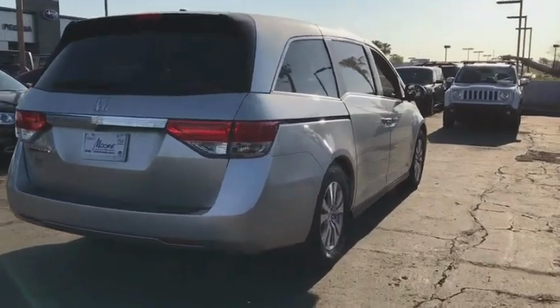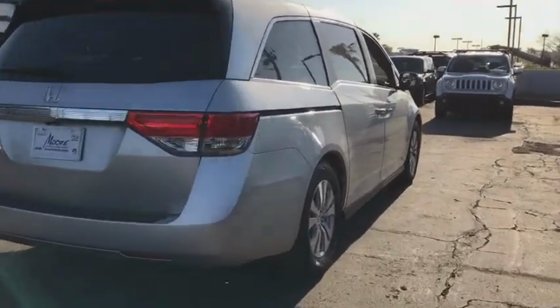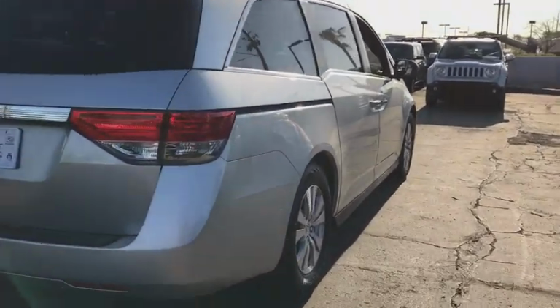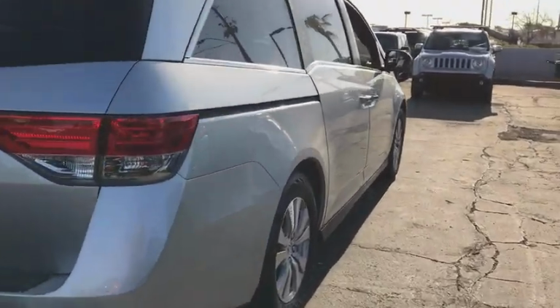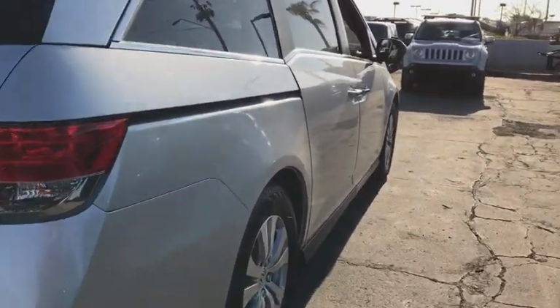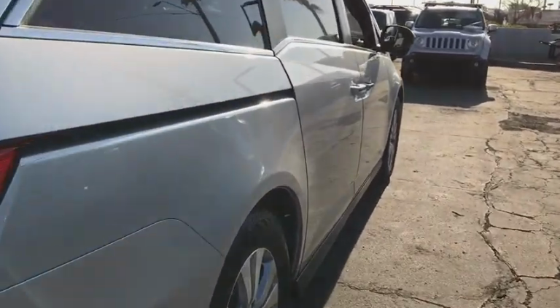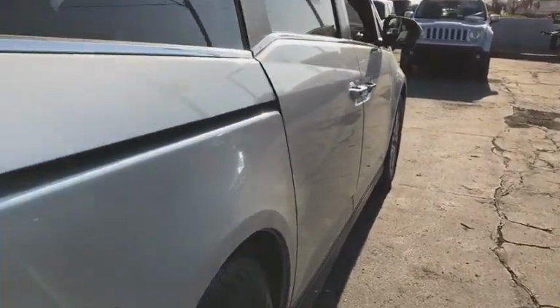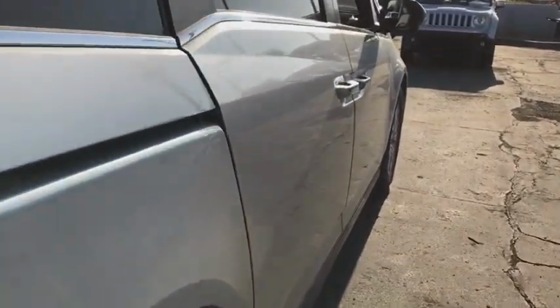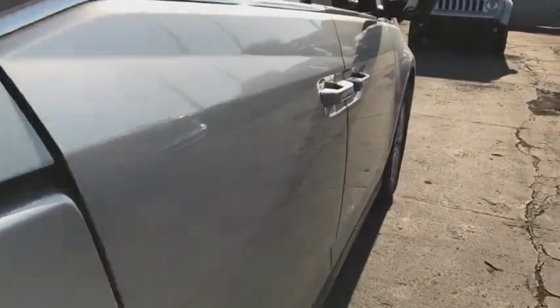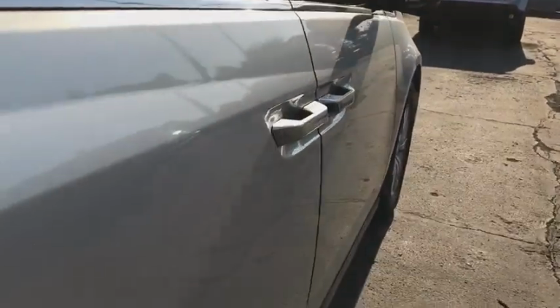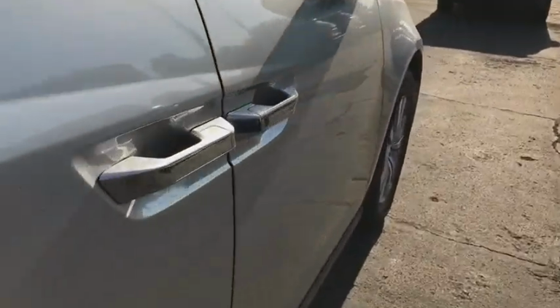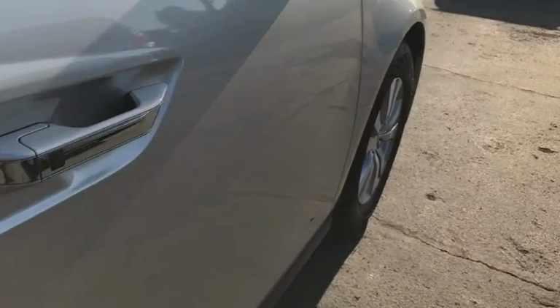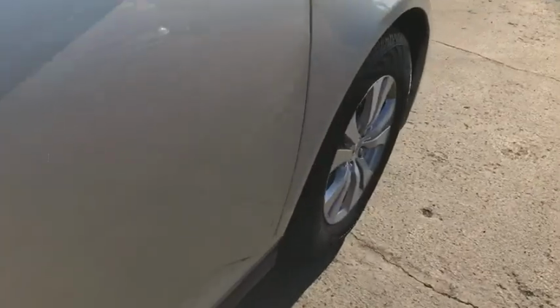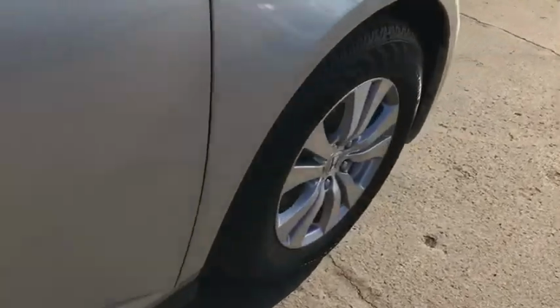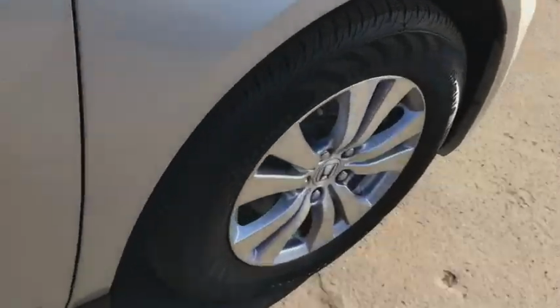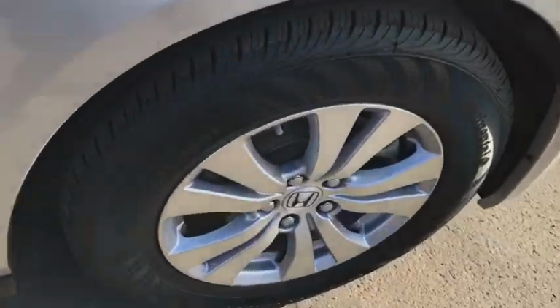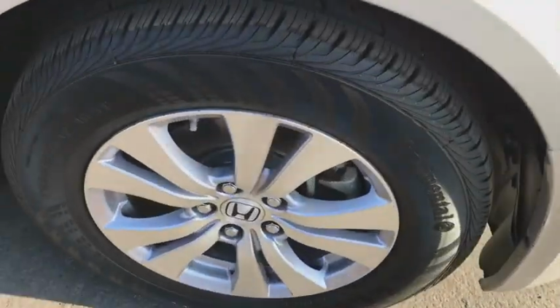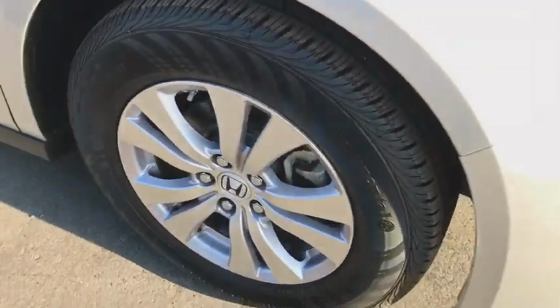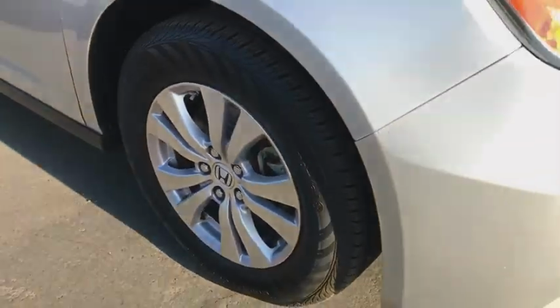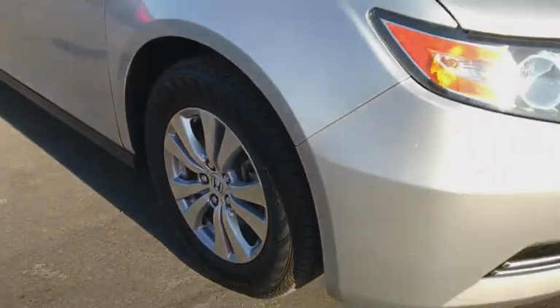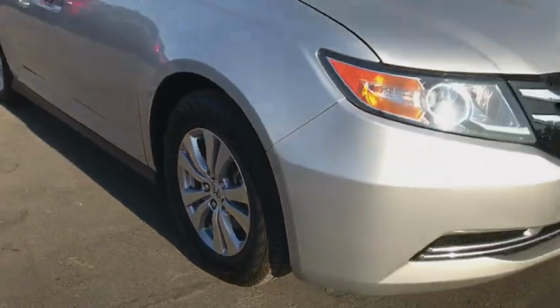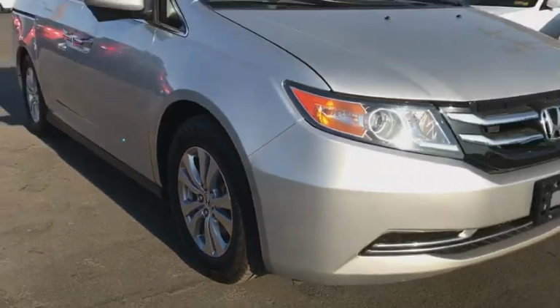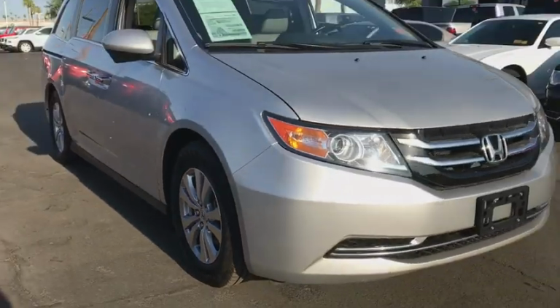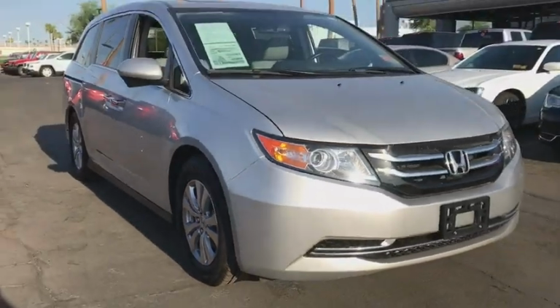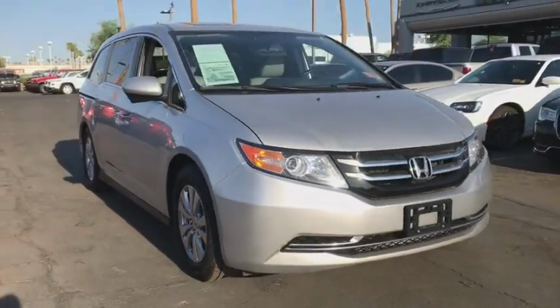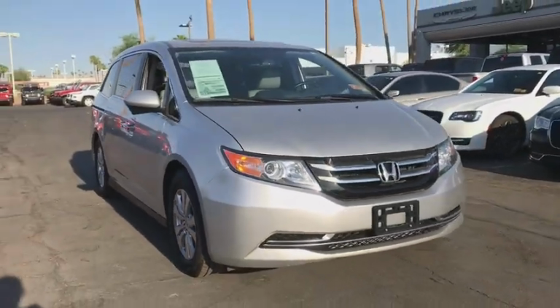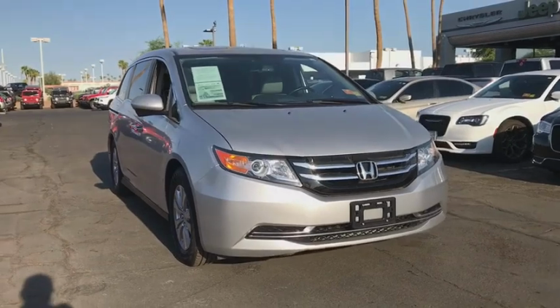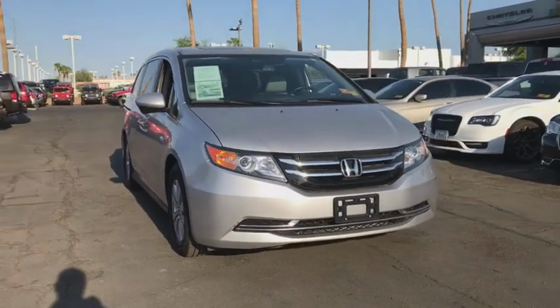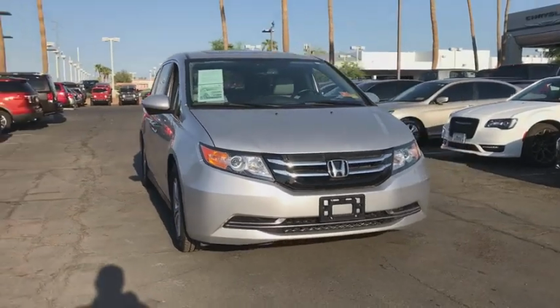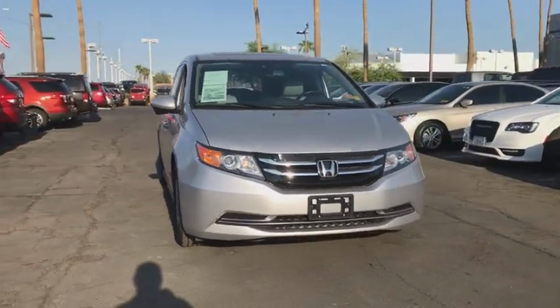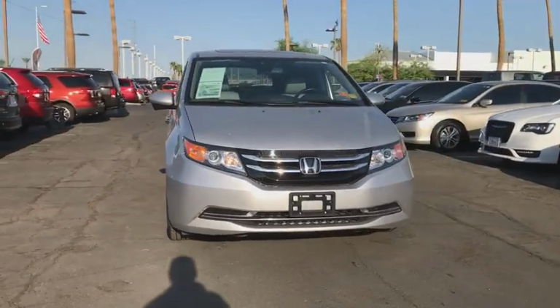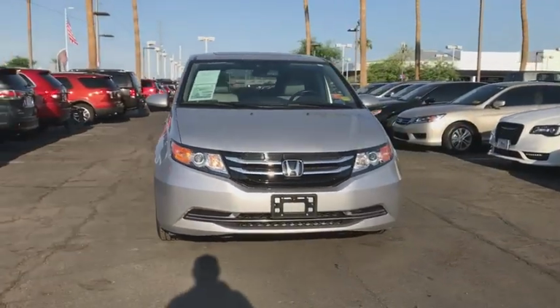Stability control, traction control, keyless entry, steering wheel audio controls, anti-lock braking system, power liftgate, power passenger seat, backup camera, and lane departure warning.